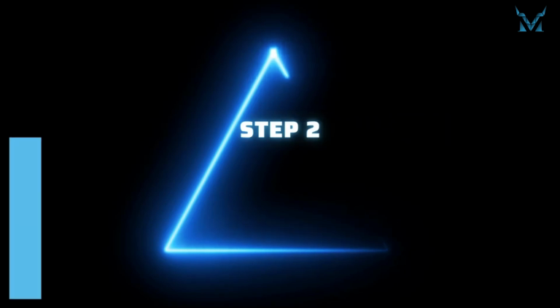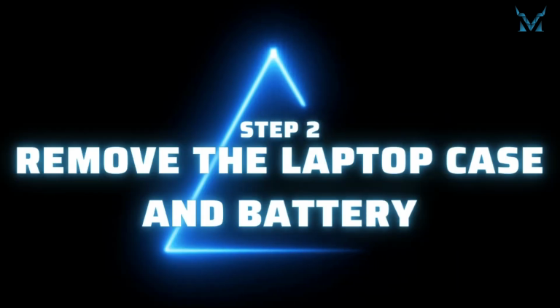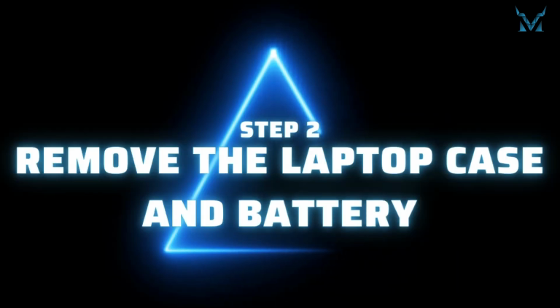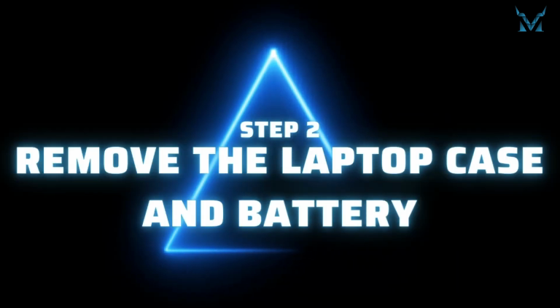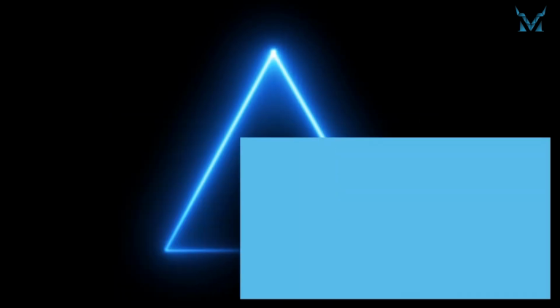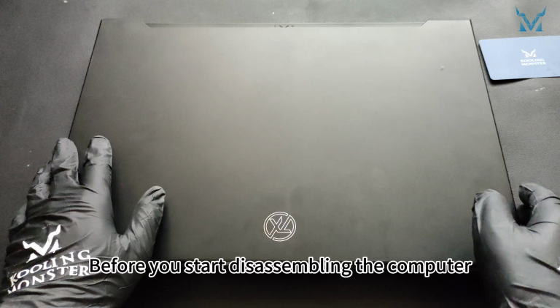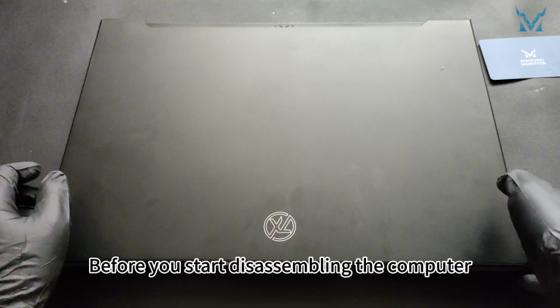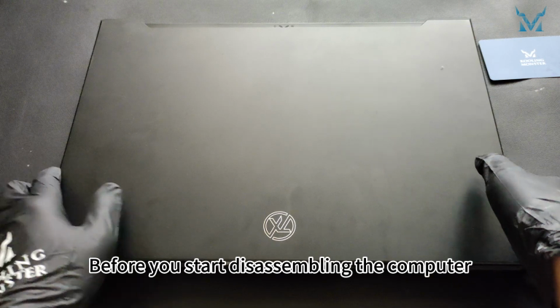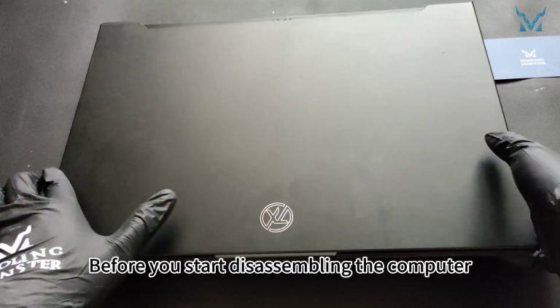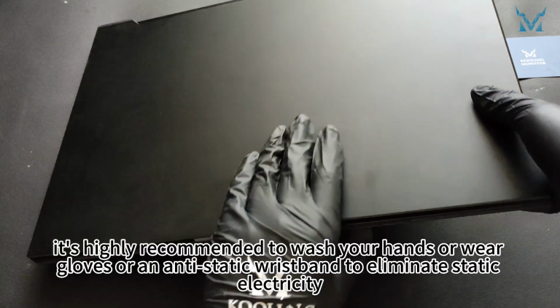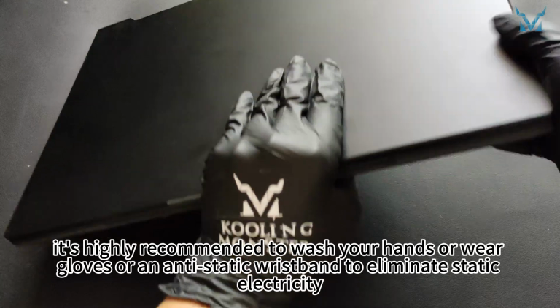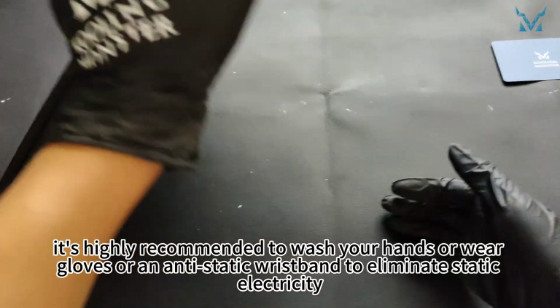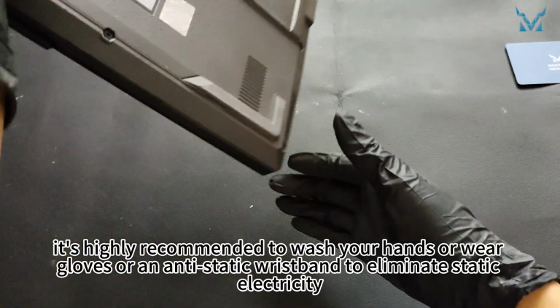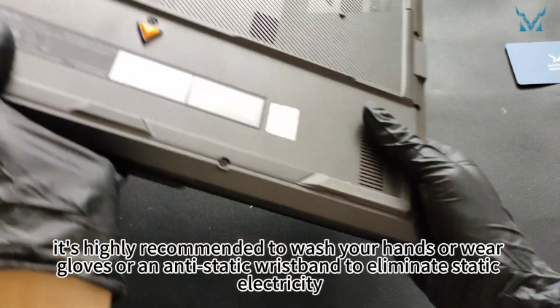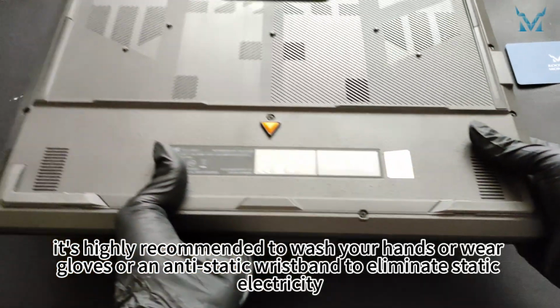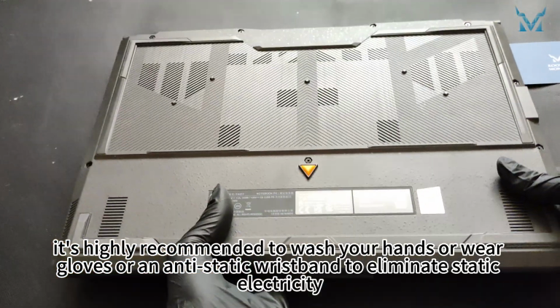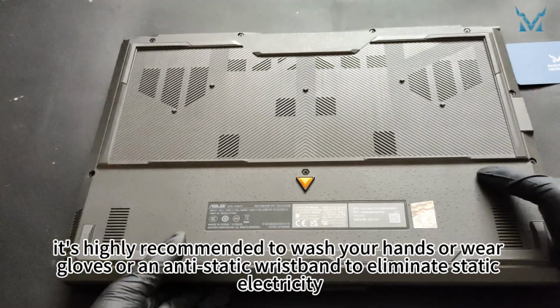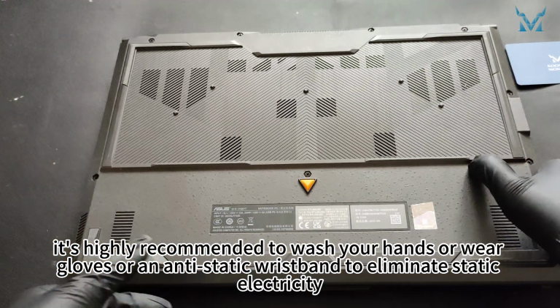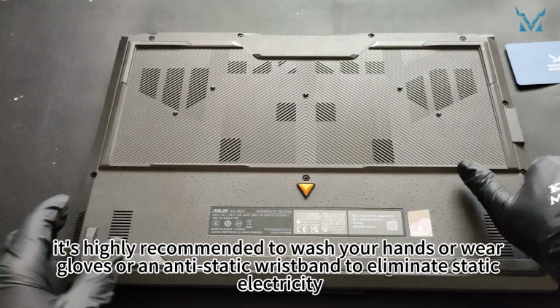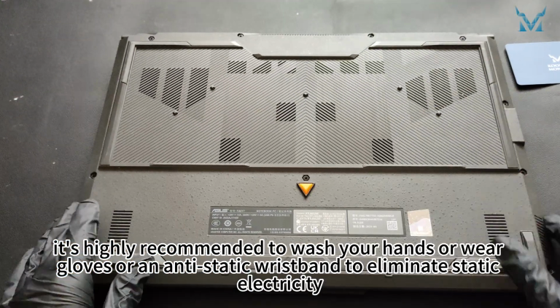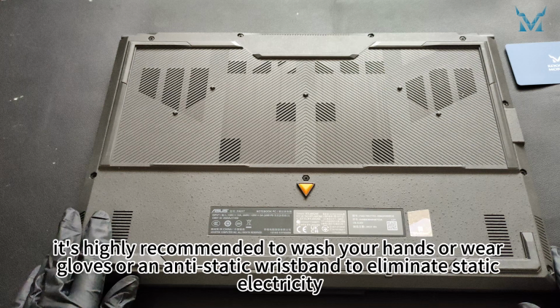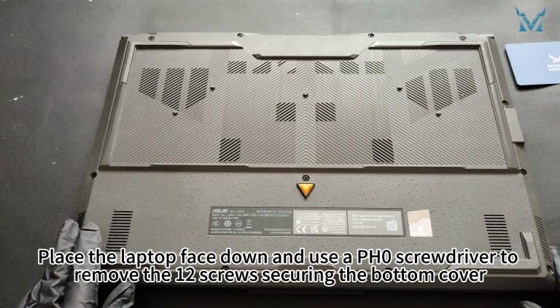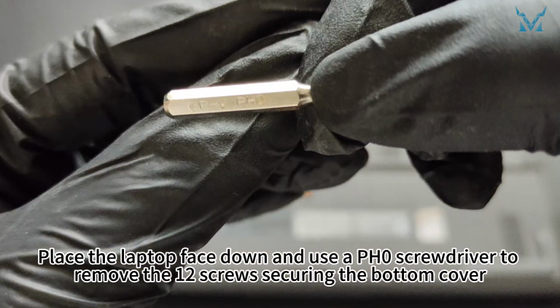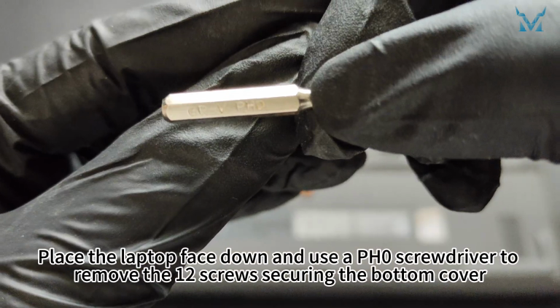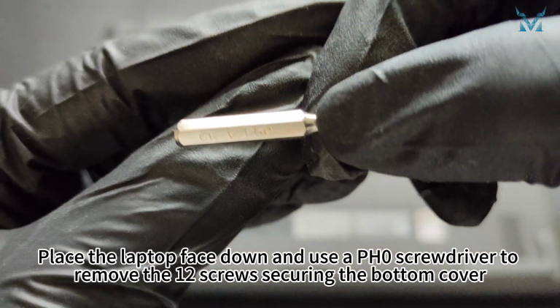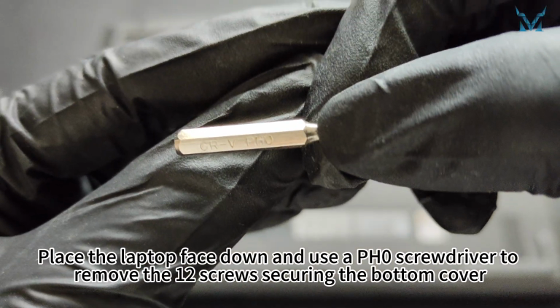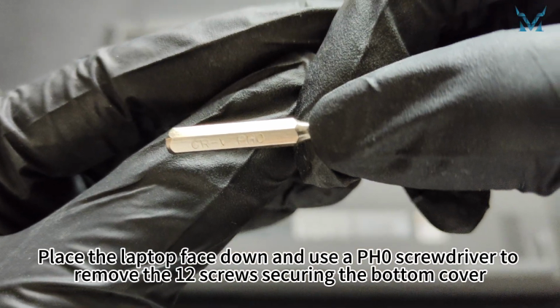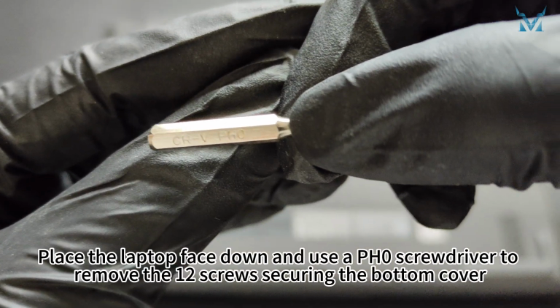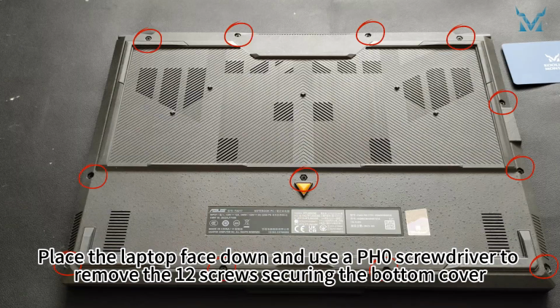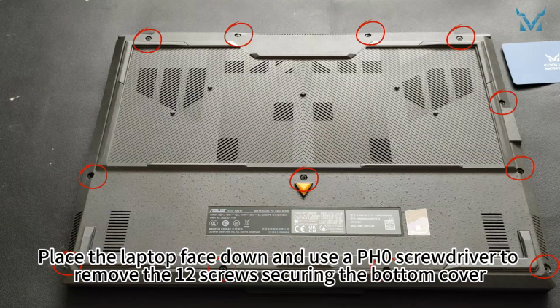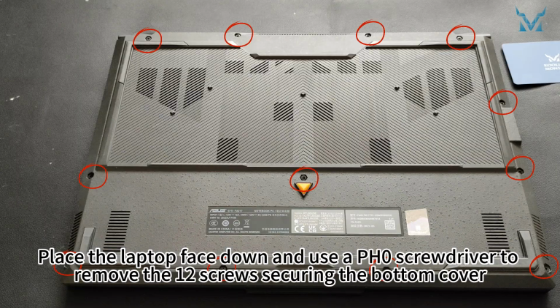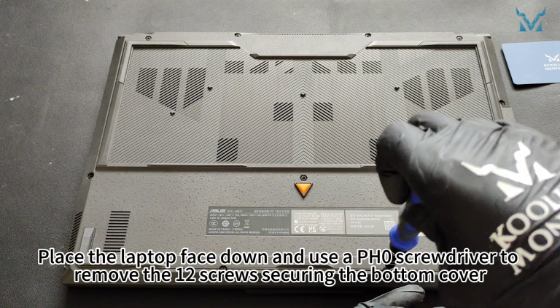Step 2: Remove the laptop case and battery. Before you start disassembling the computer, it's highly recommended to wash your hands or wear gloves or an antistatic wristband to eliminate static electricity. Place the laptop face down and use a PH0 screwdriver to remove the 12 screws securing the bottom cover.